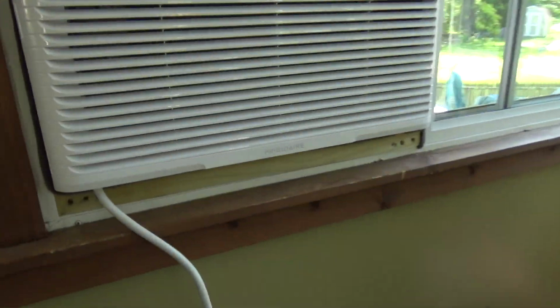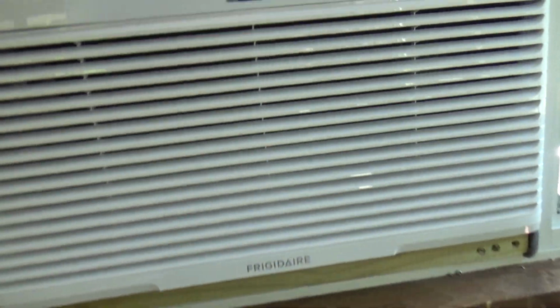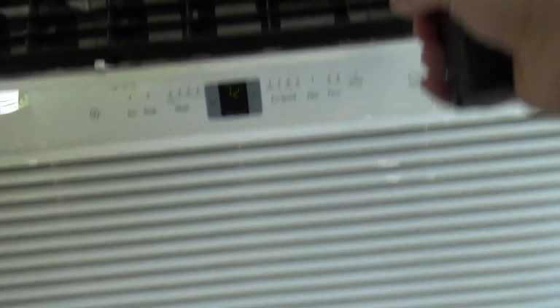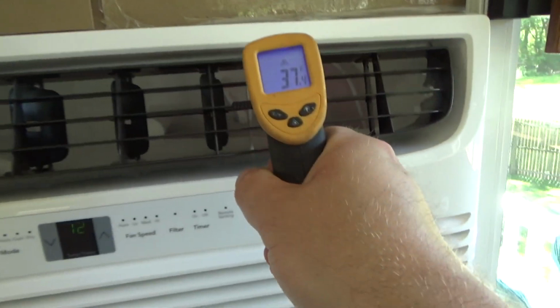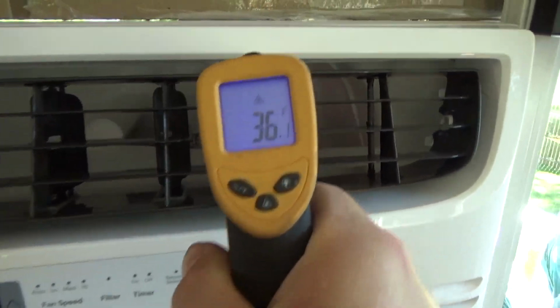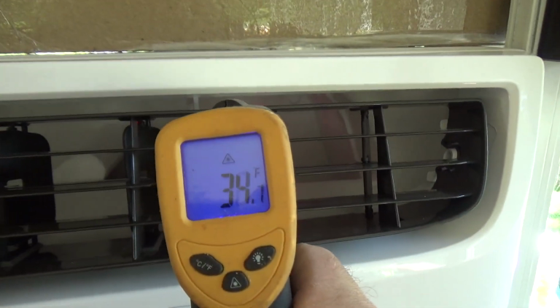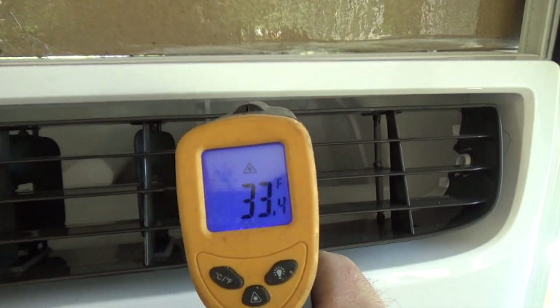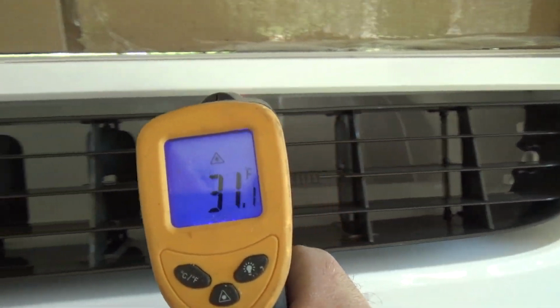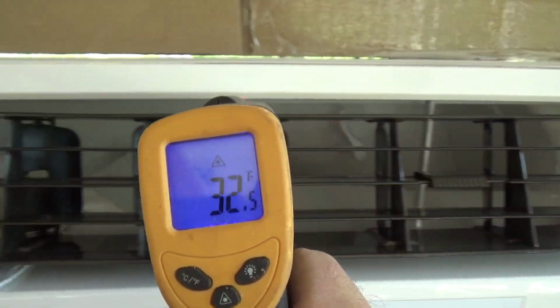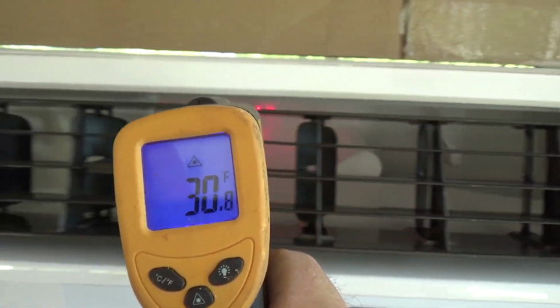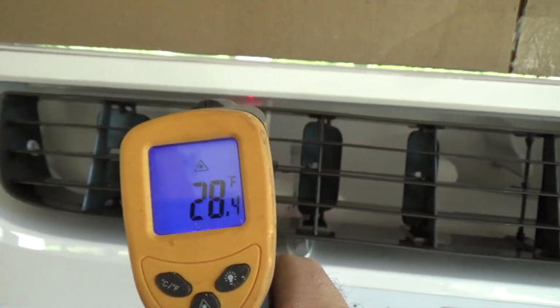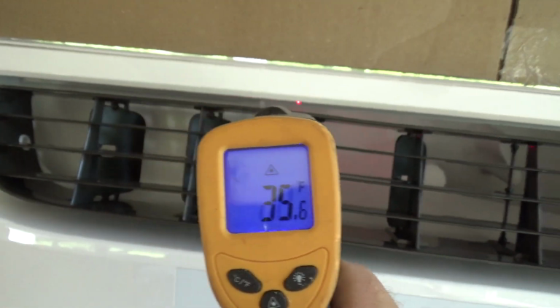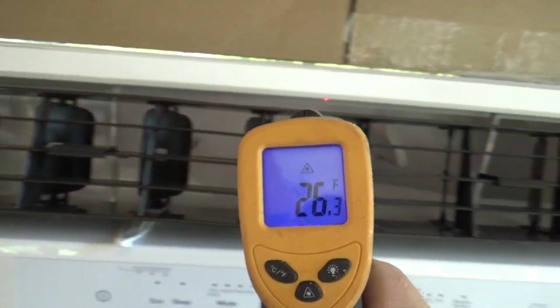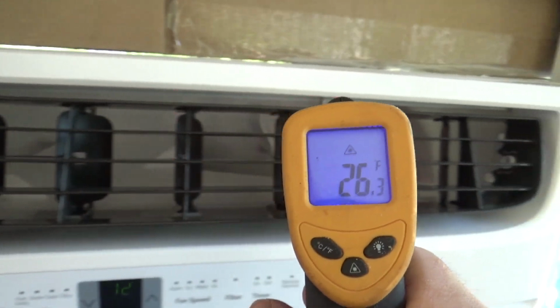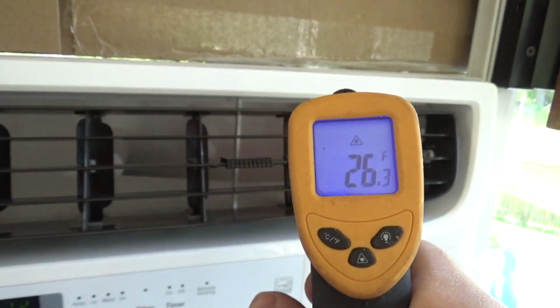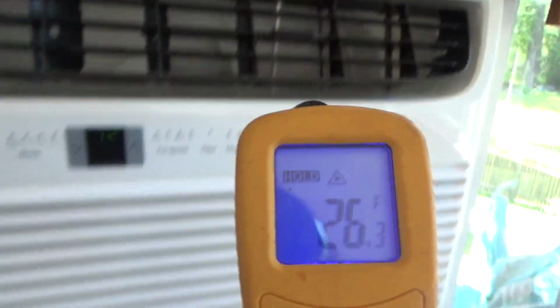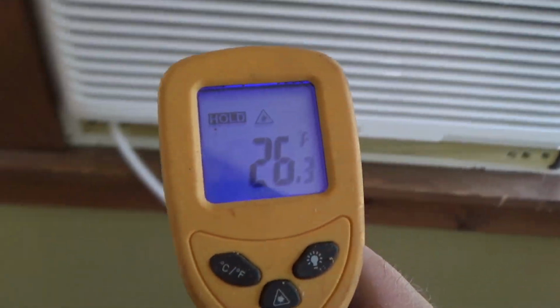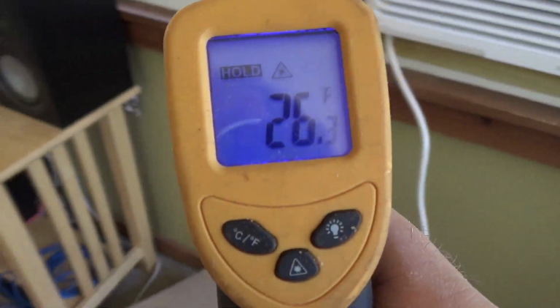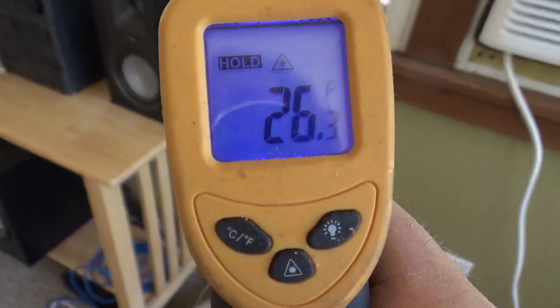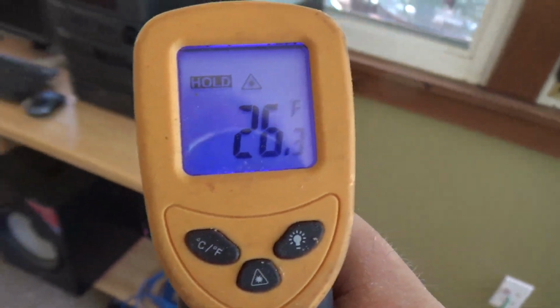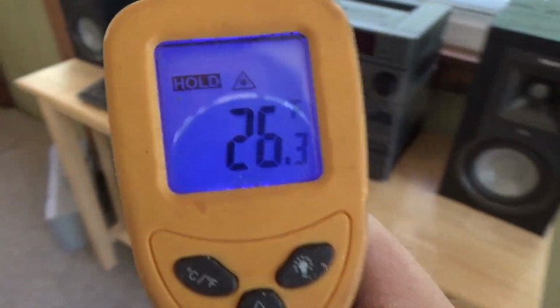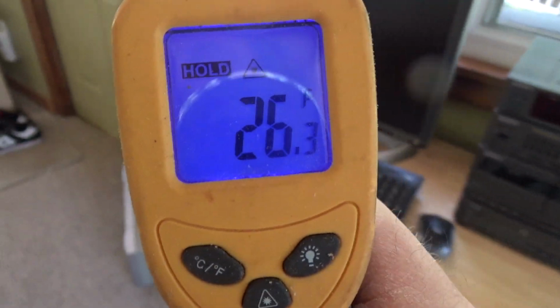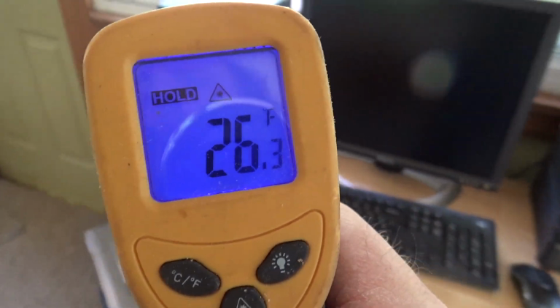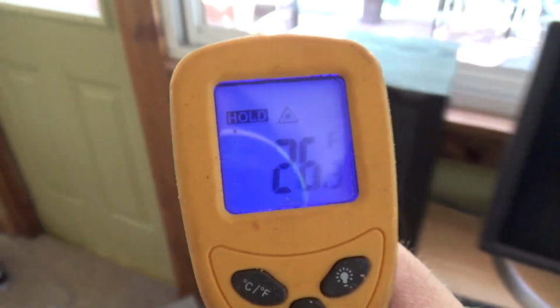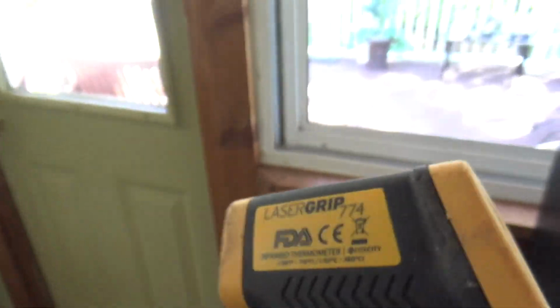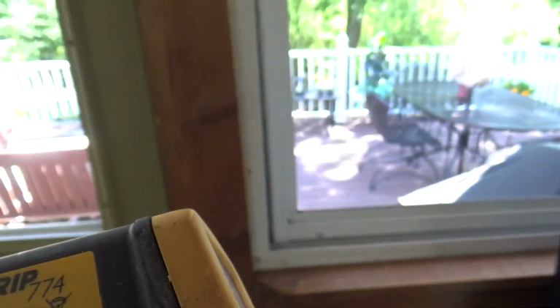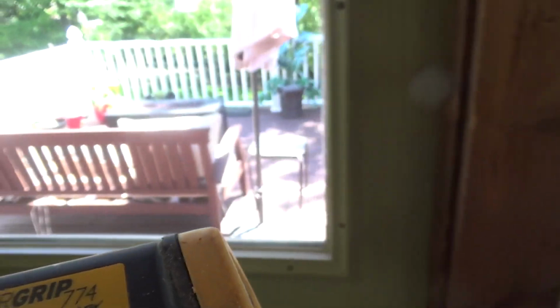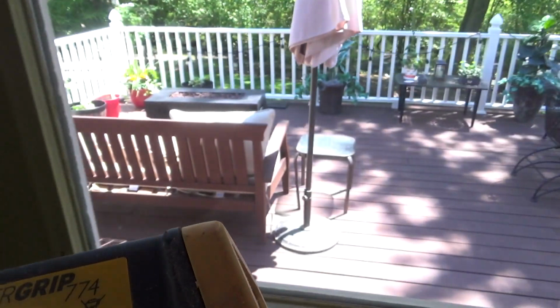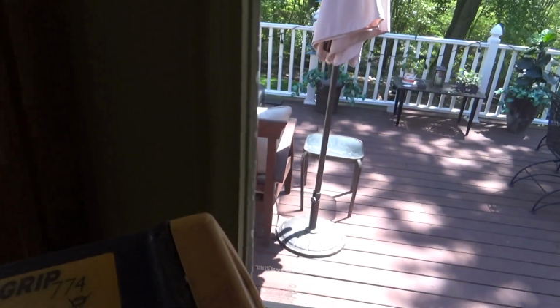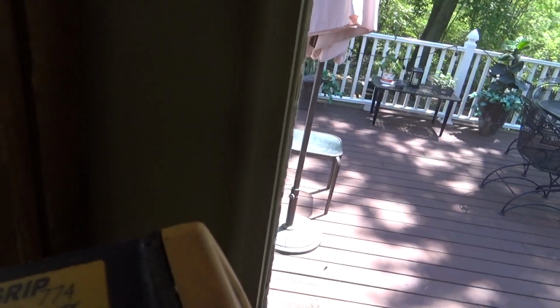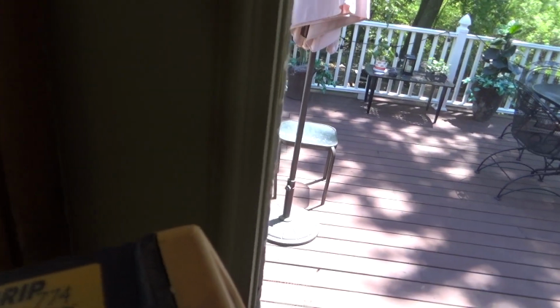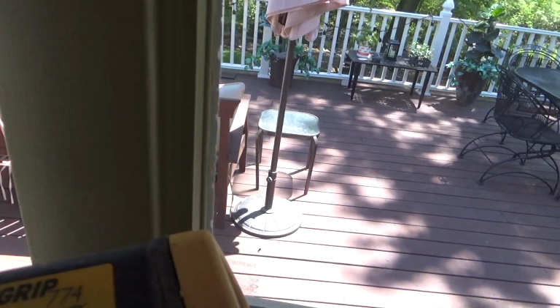The air coming out is cold. It's very cold. It's actually pretty satisfactory. I'm really surprised that it can blow that cold. It's going in like, it's 77 degrees in here right now.